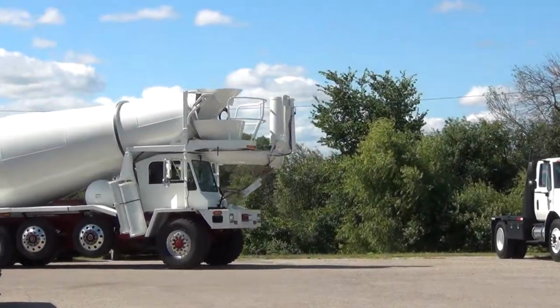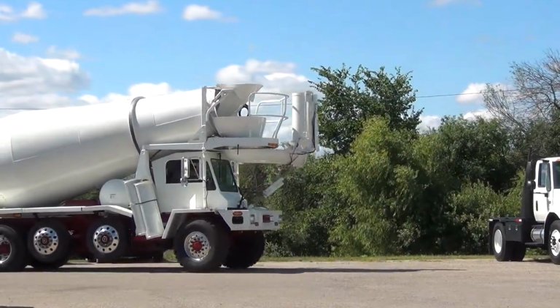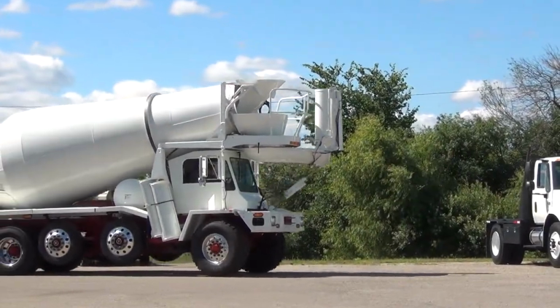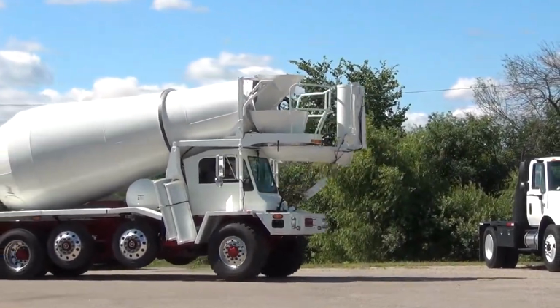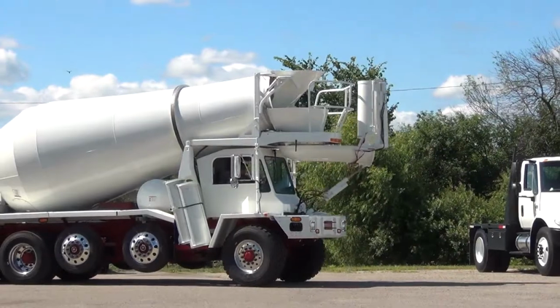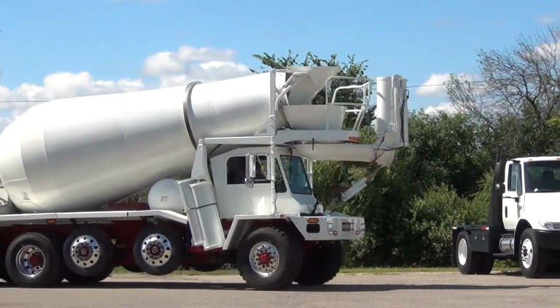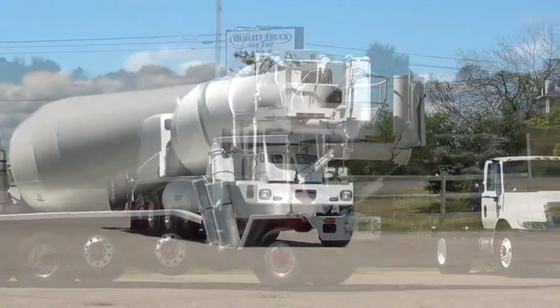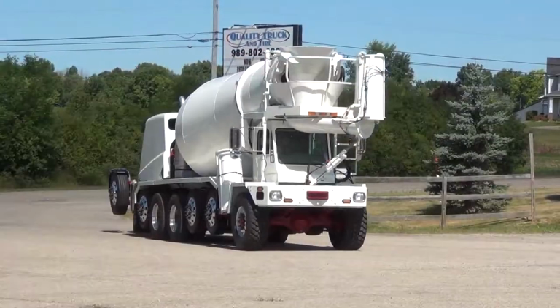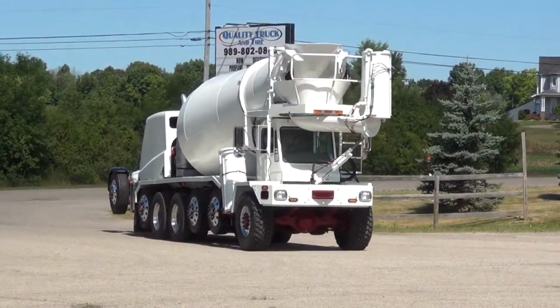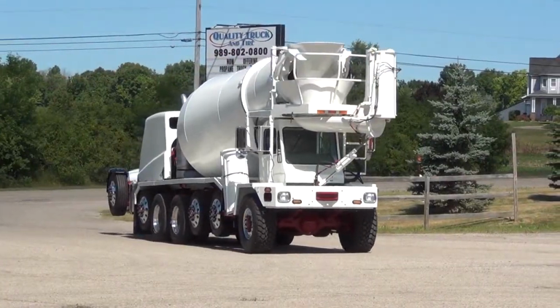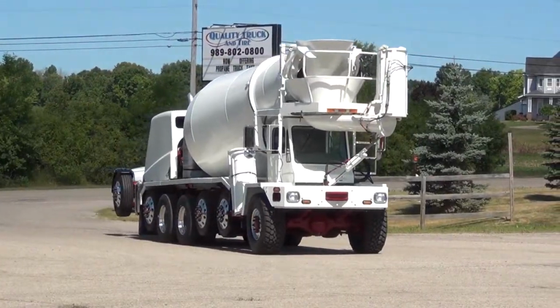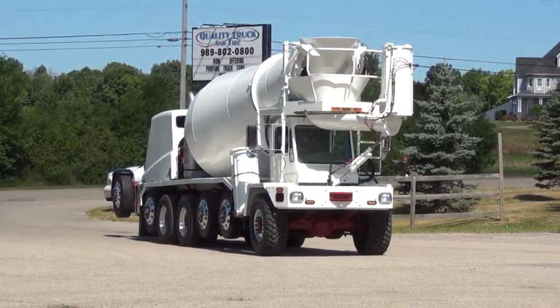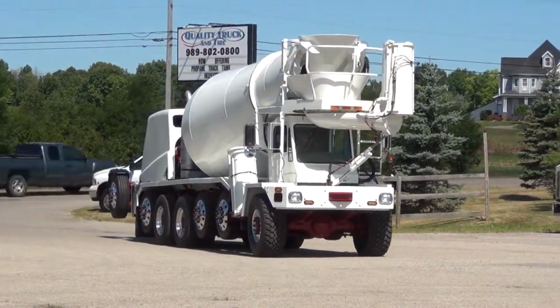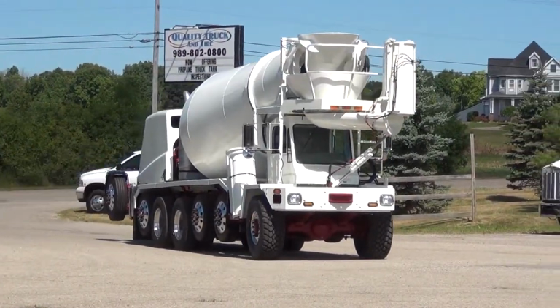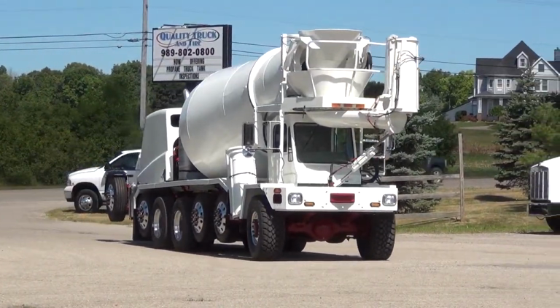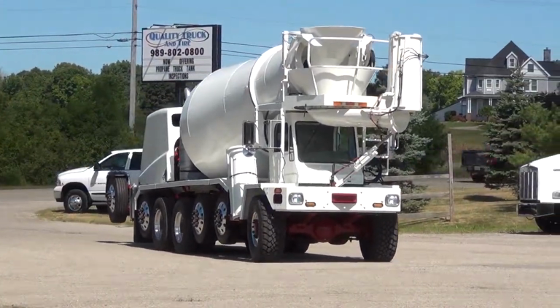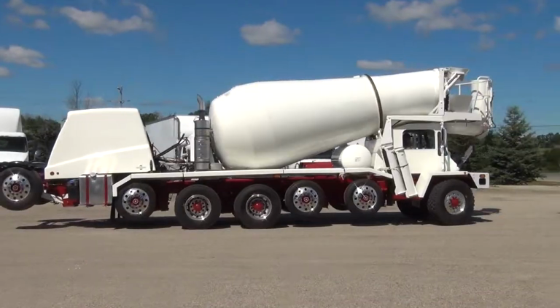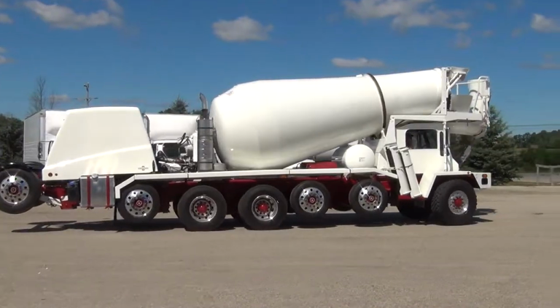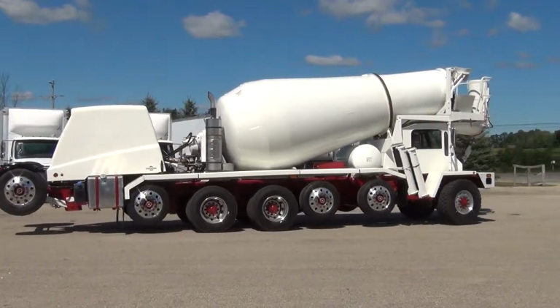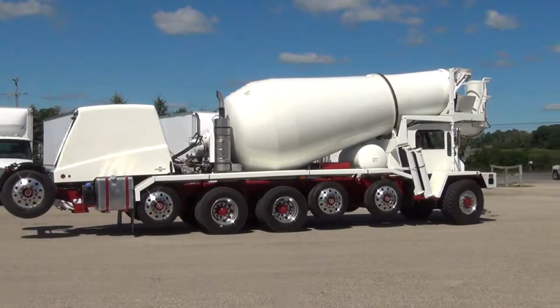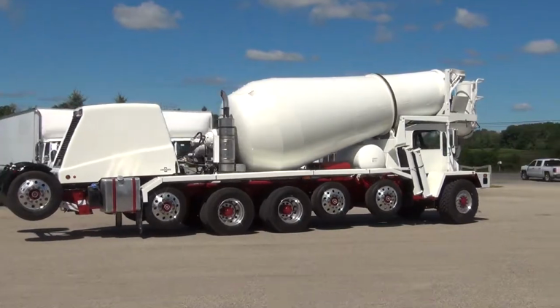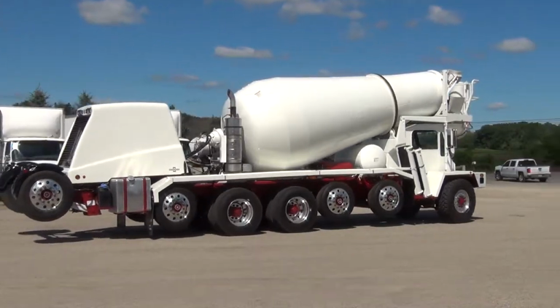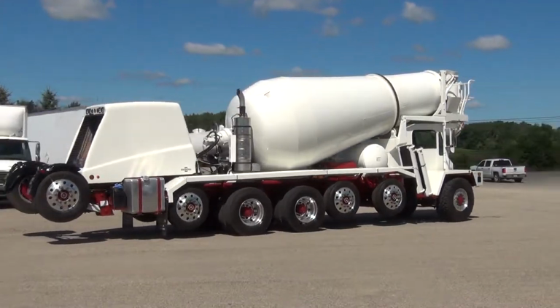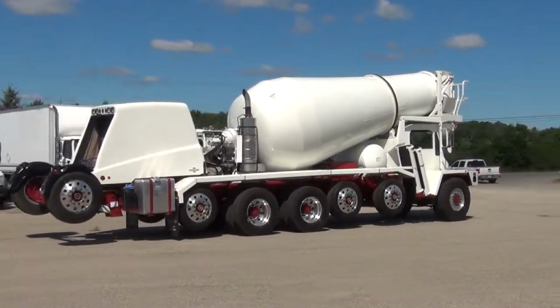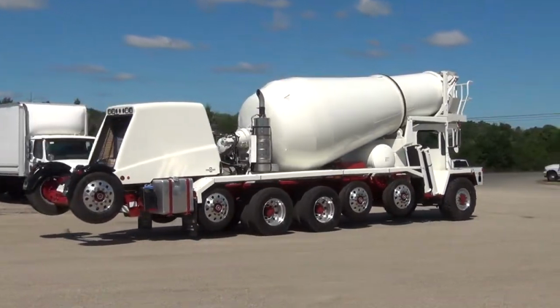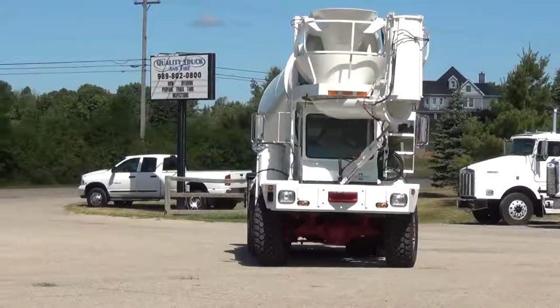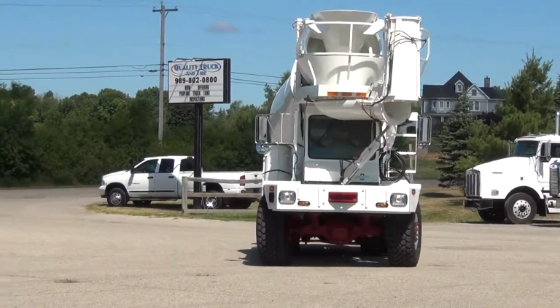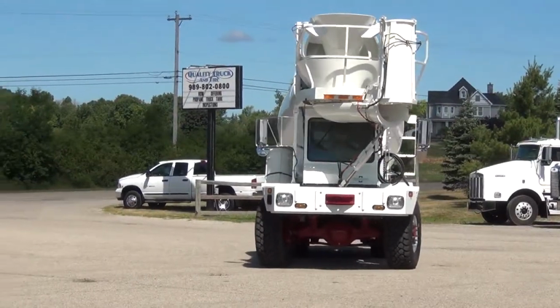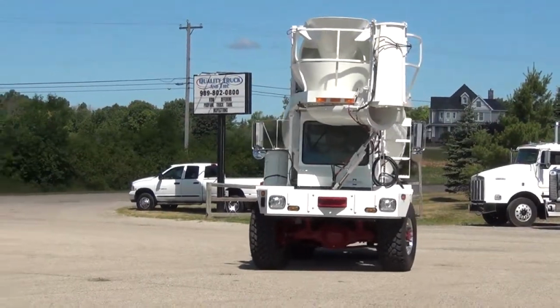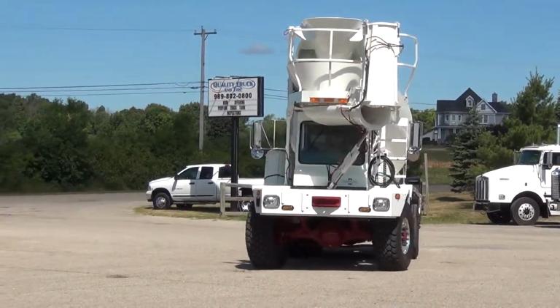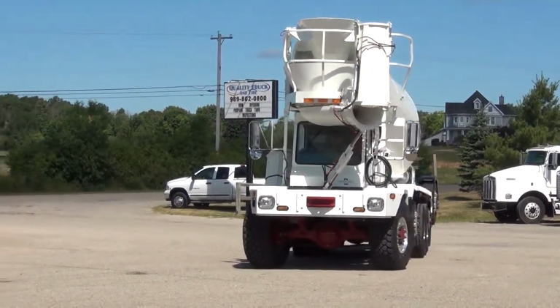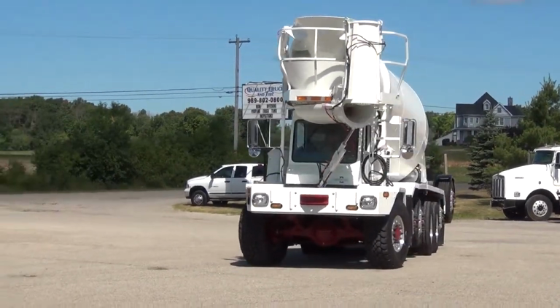For sale at Quality Truck & Tire is a 2017 Oshkosh S-Series Cement Mixer Truck. This truck is like new with only 1,073 miles.